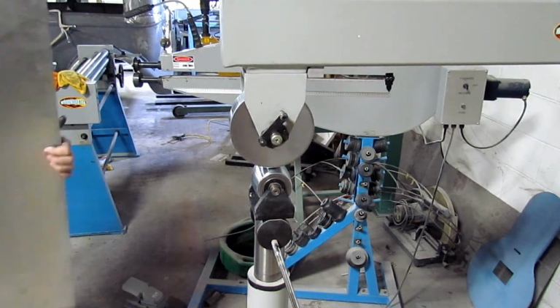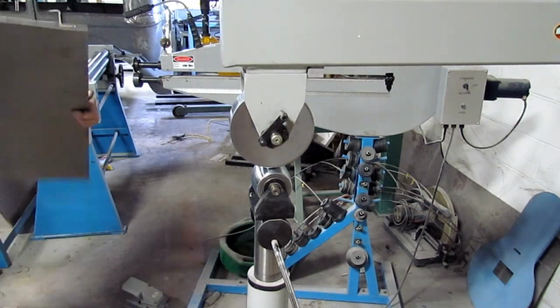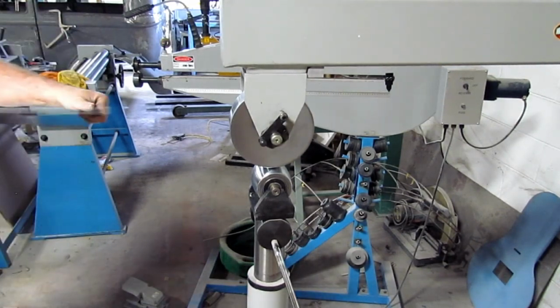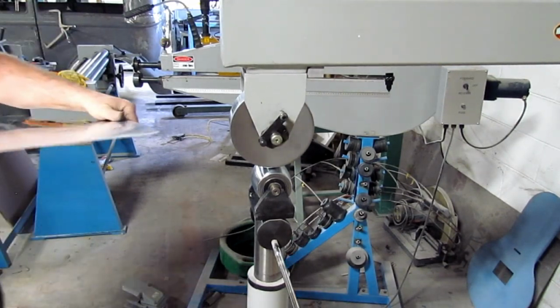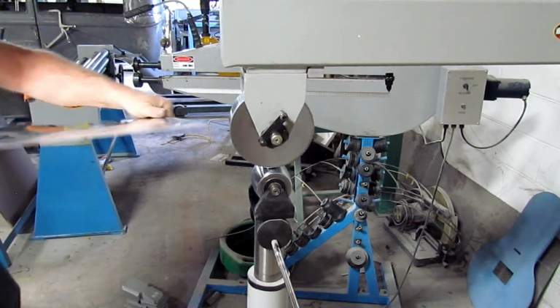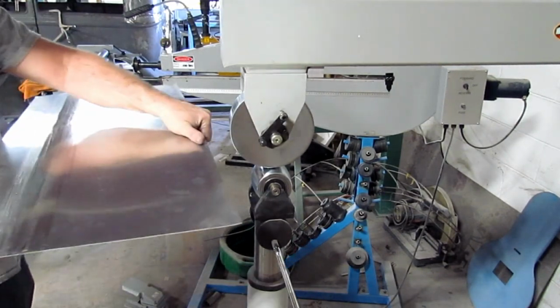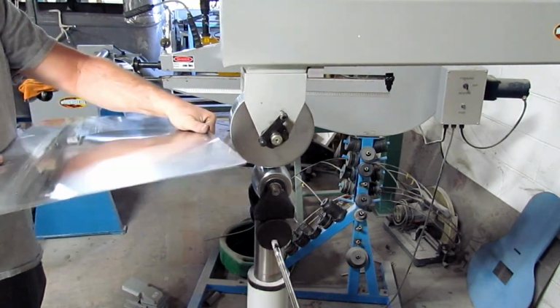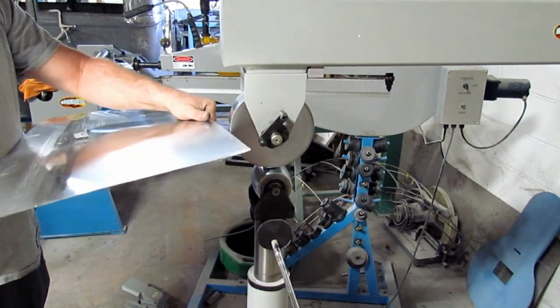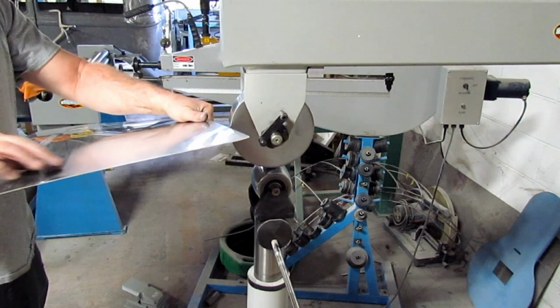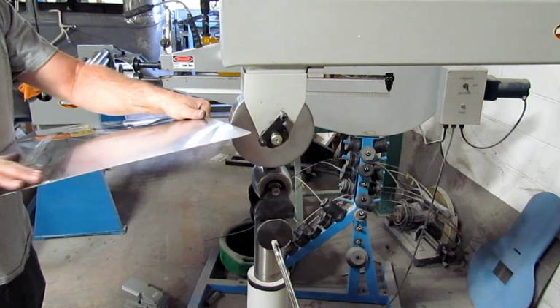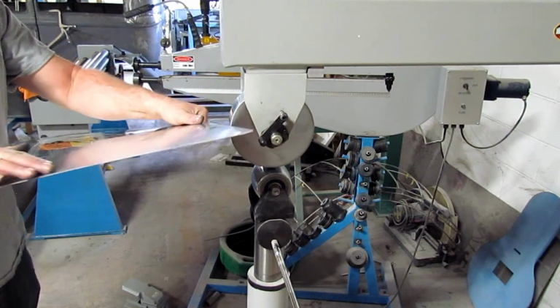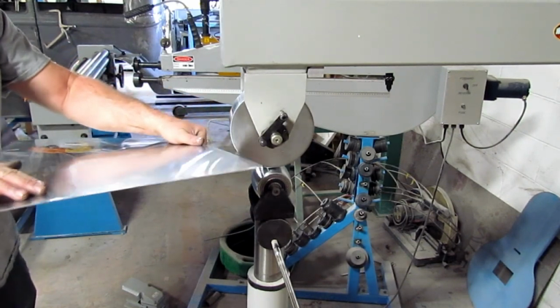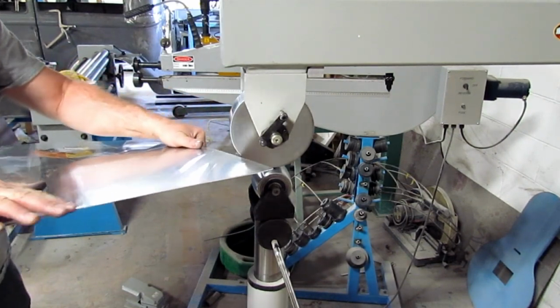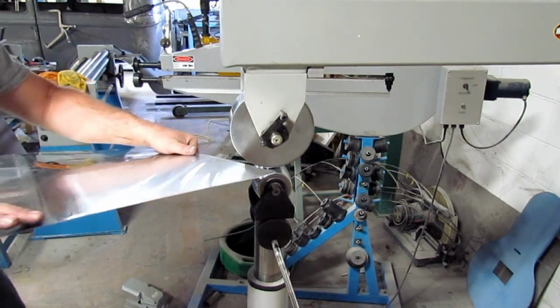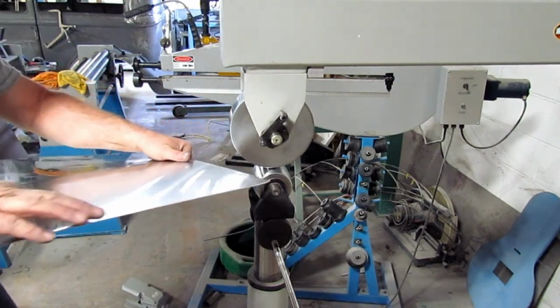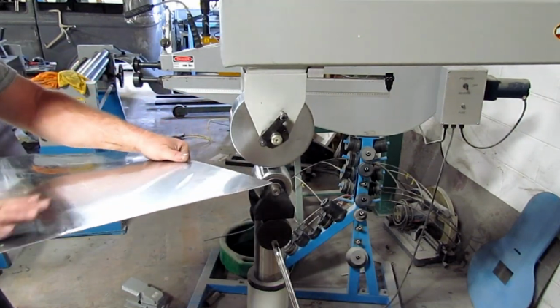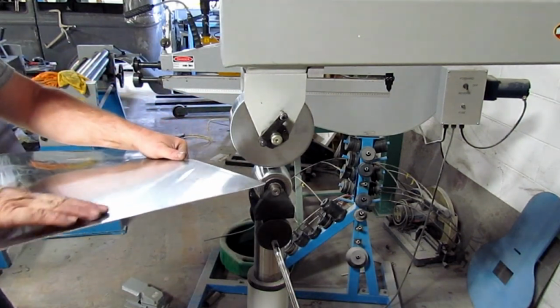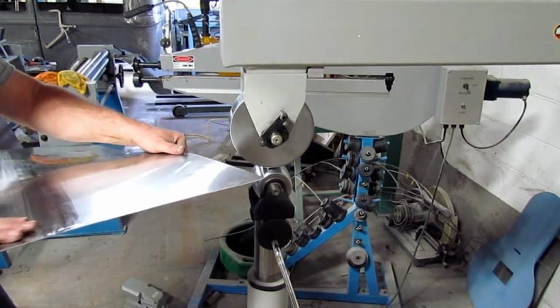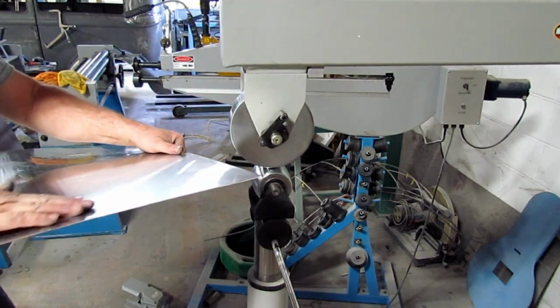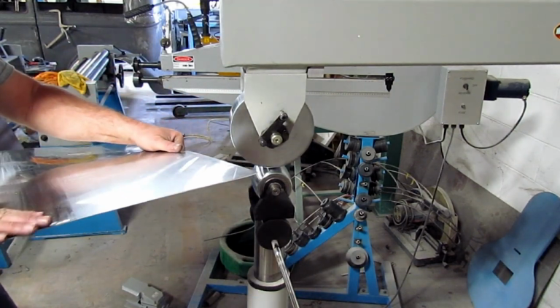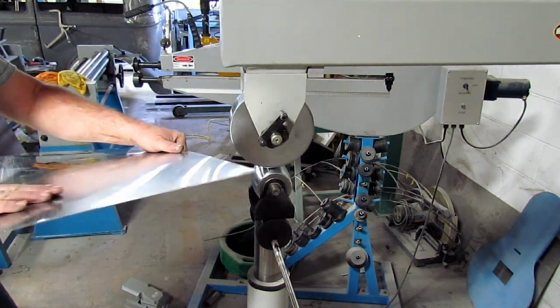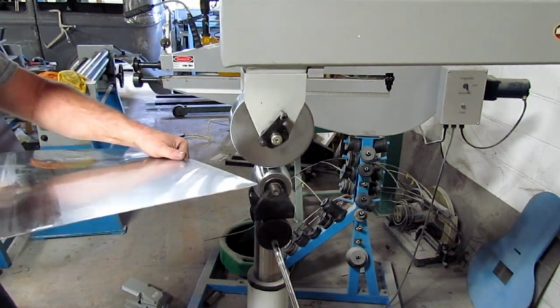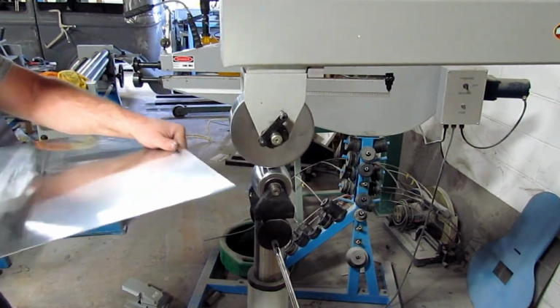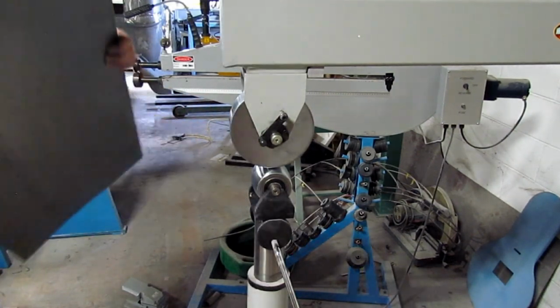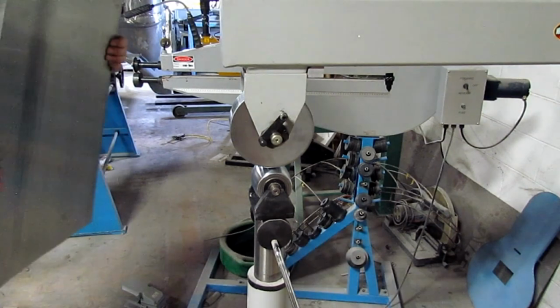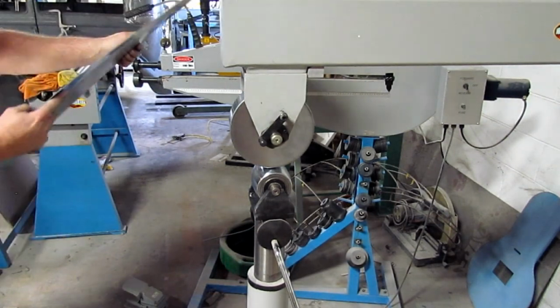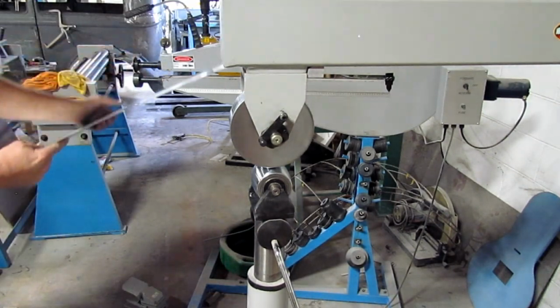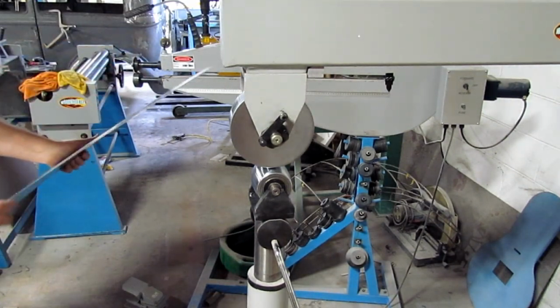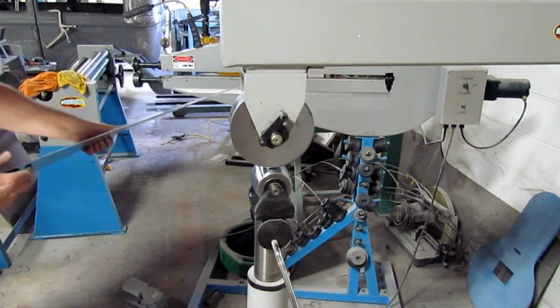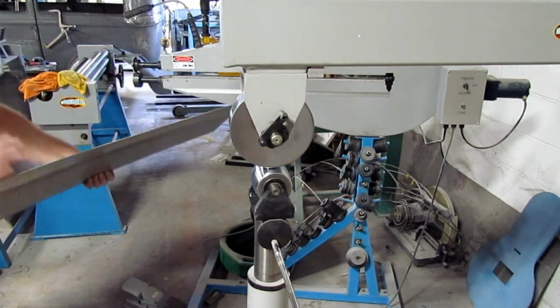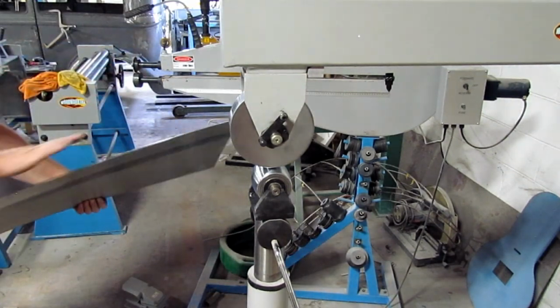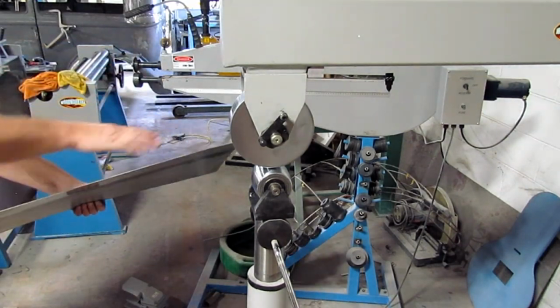As you can see, it's starting to get that shape a little bit — both ways actually. You can see it's going down and we have a crown starting here.